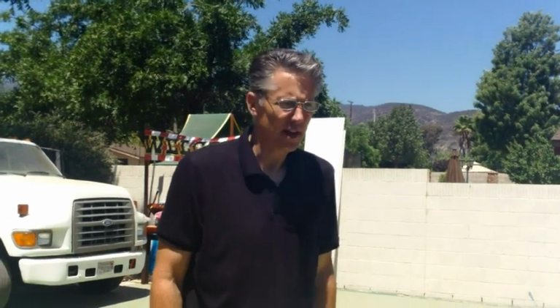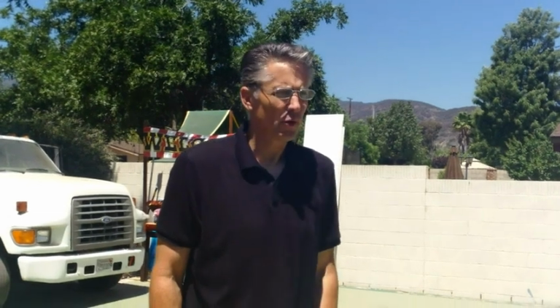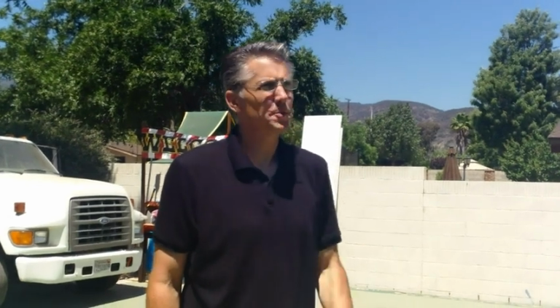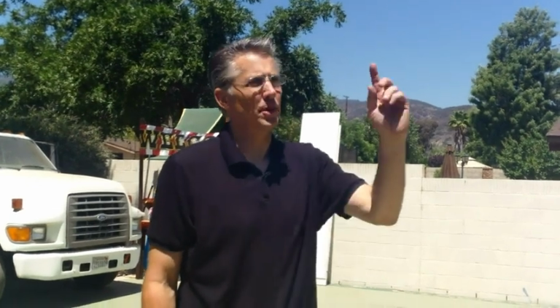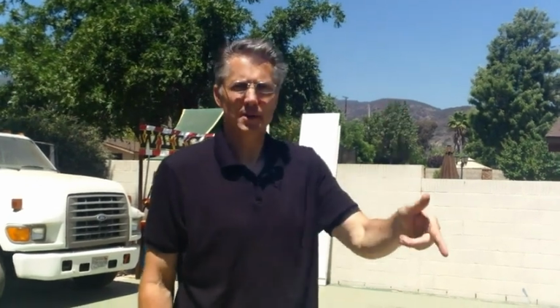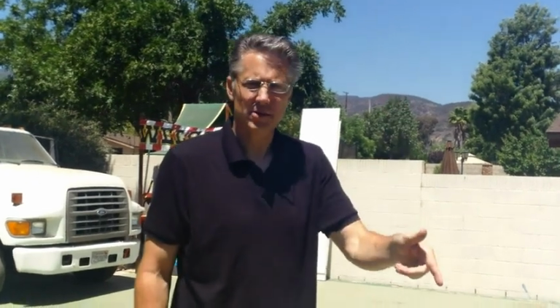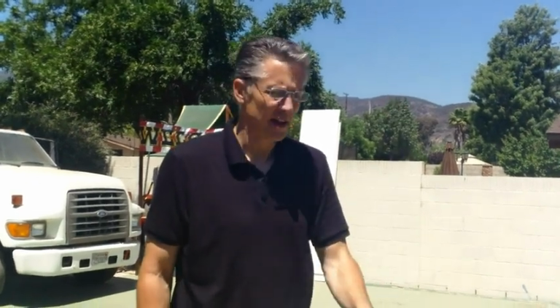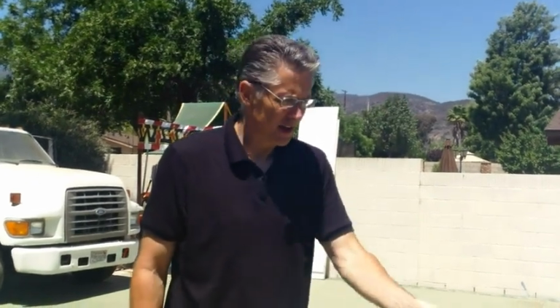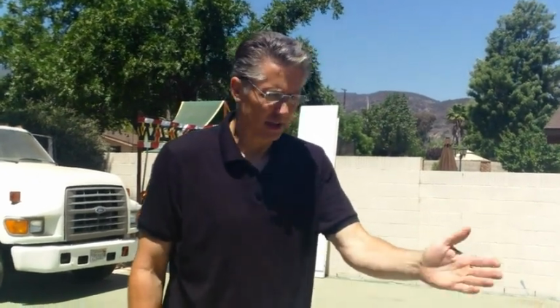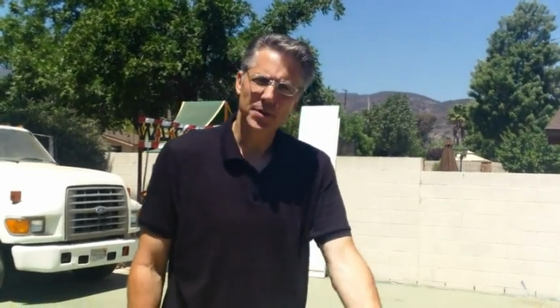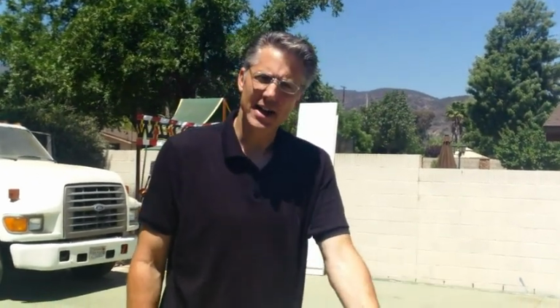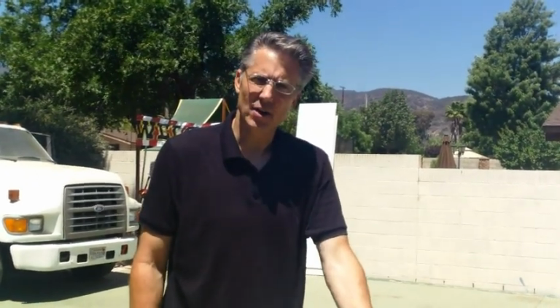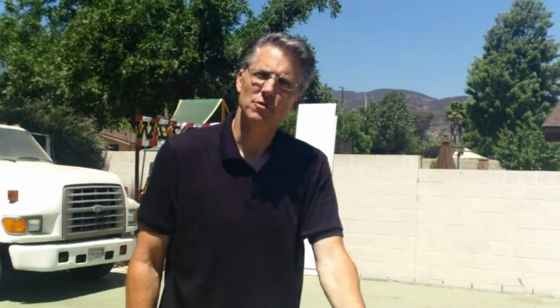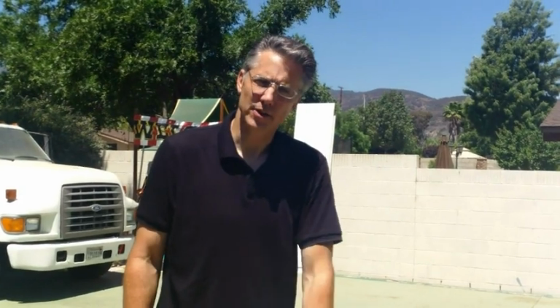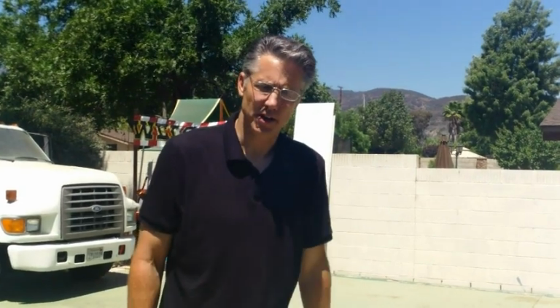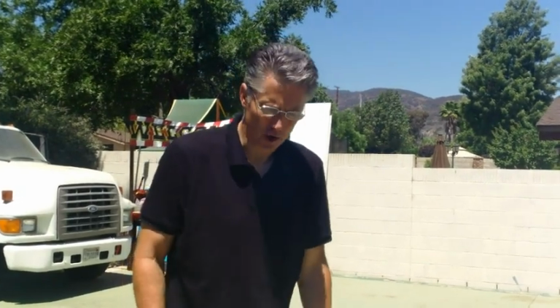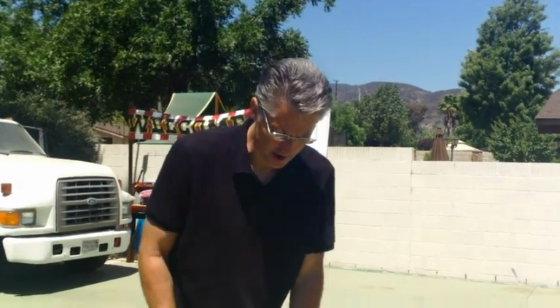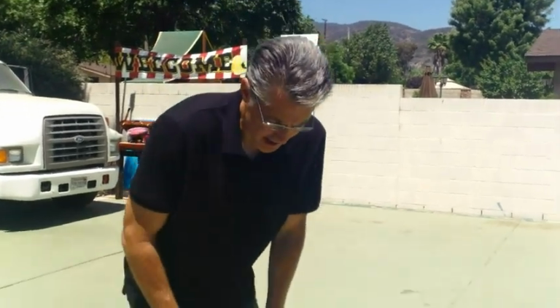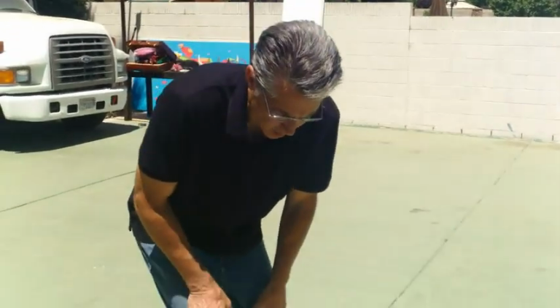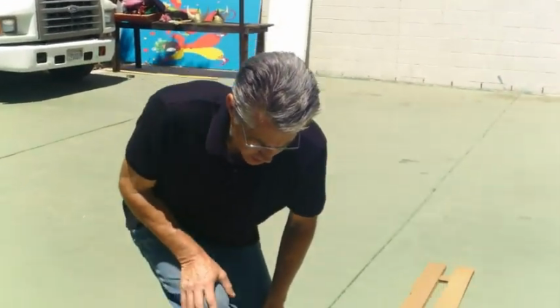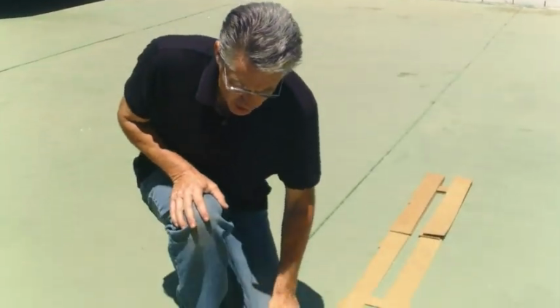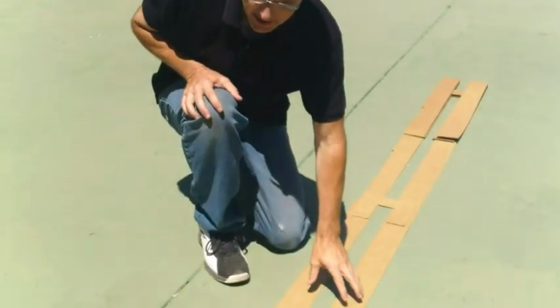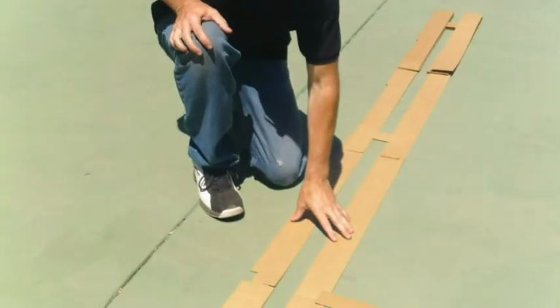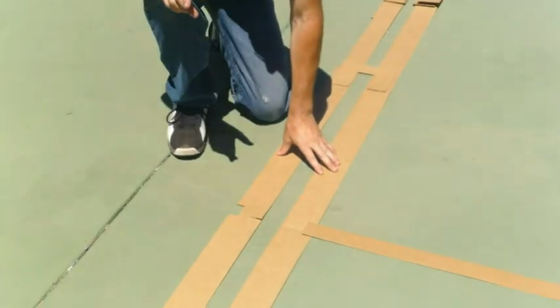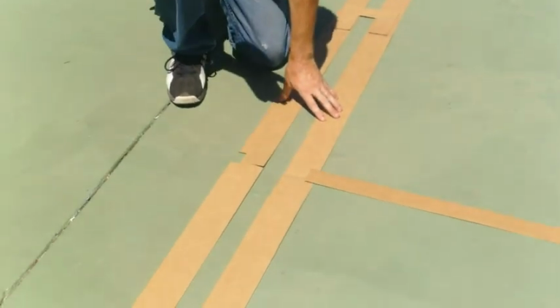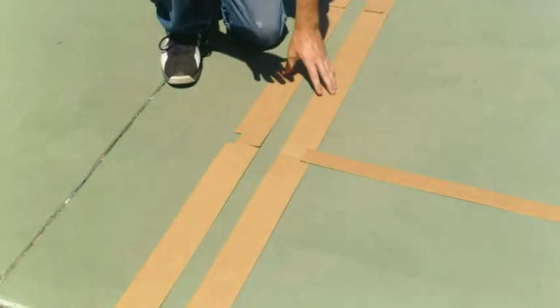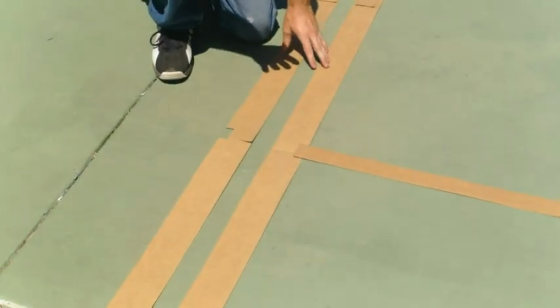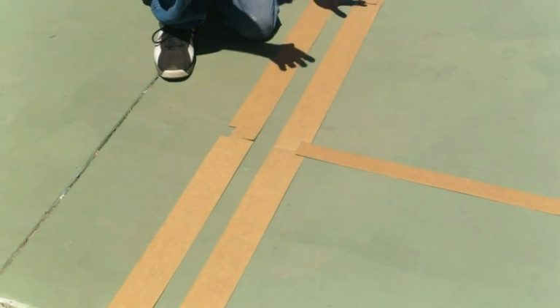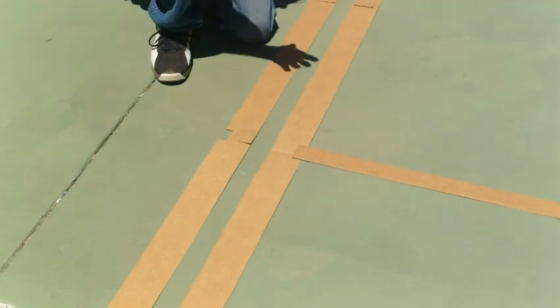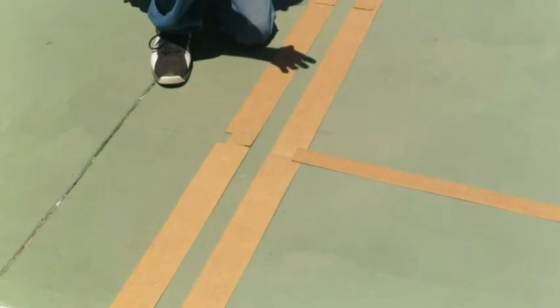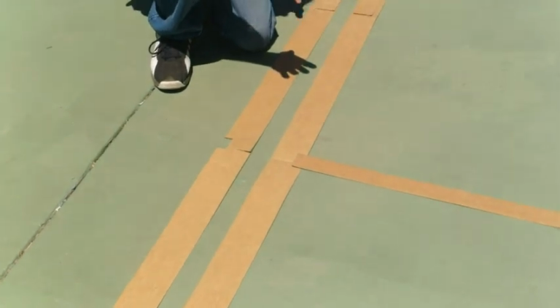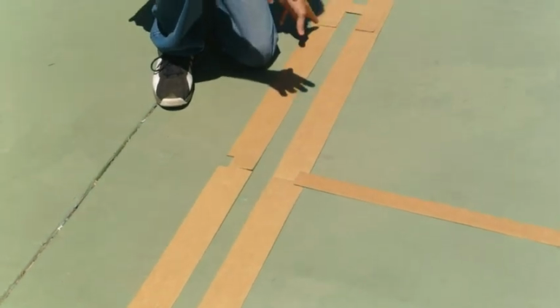After you put your plumb bob down and got your lane width guide down and found the center of your court, now what you do is take A1, which is the left side of the lane.